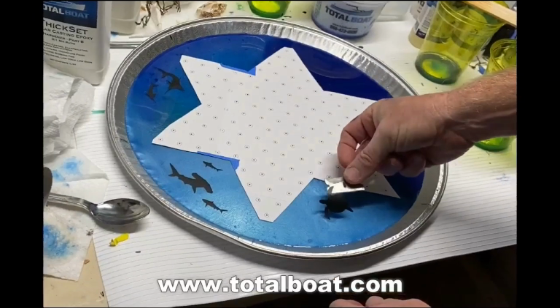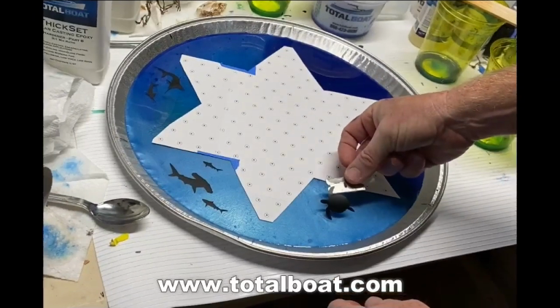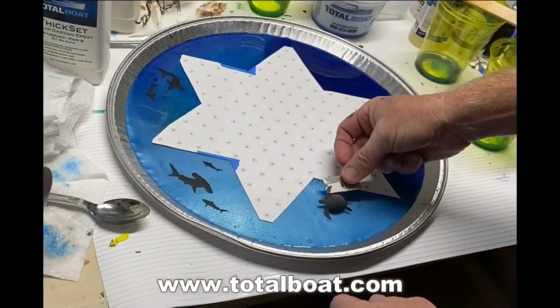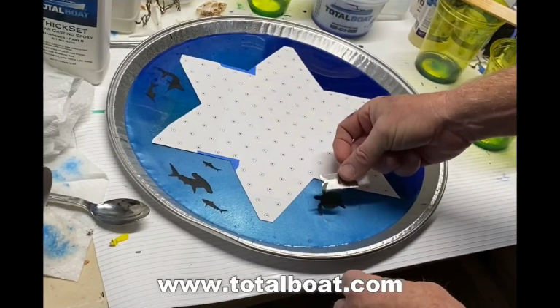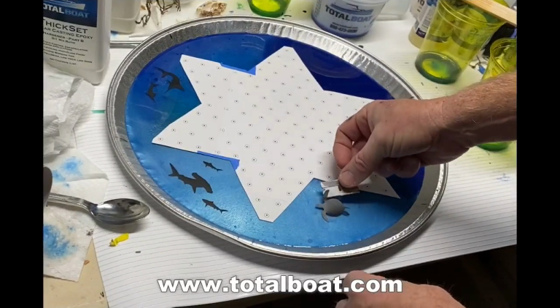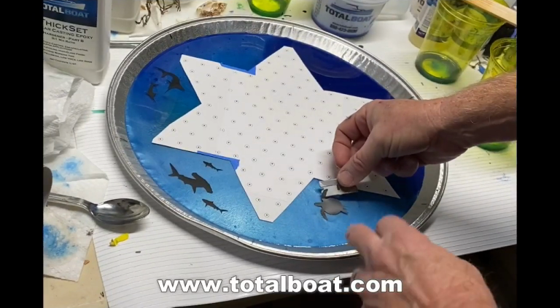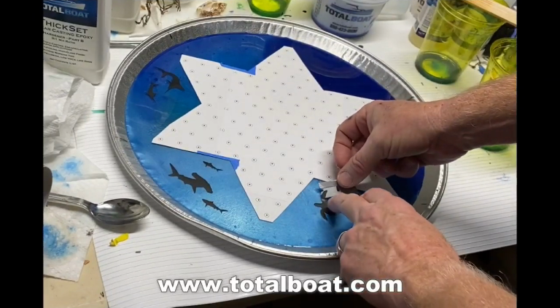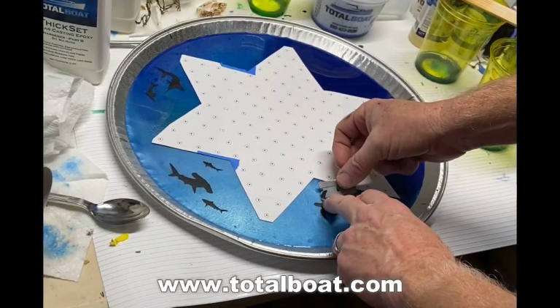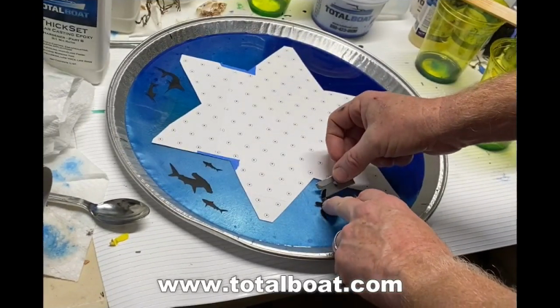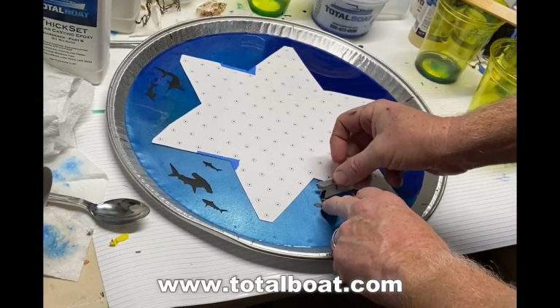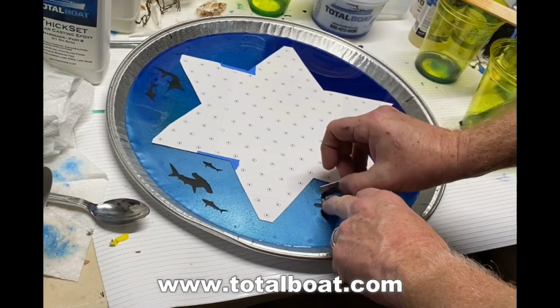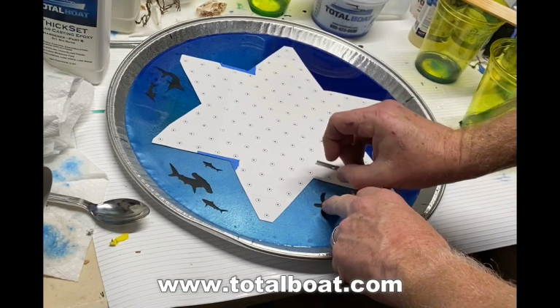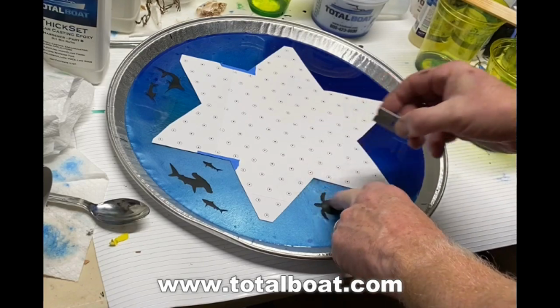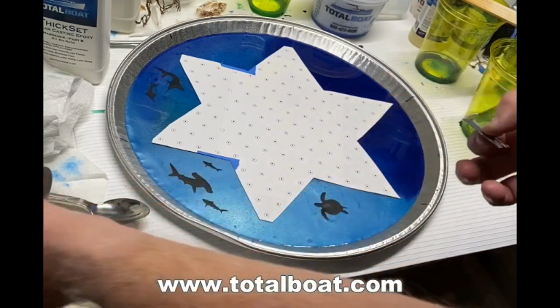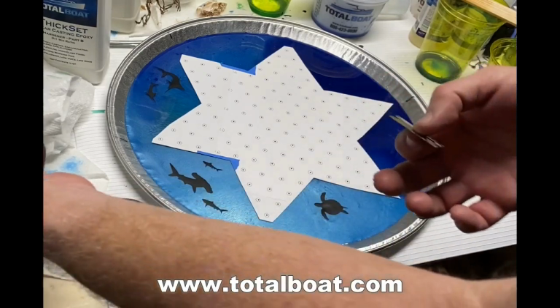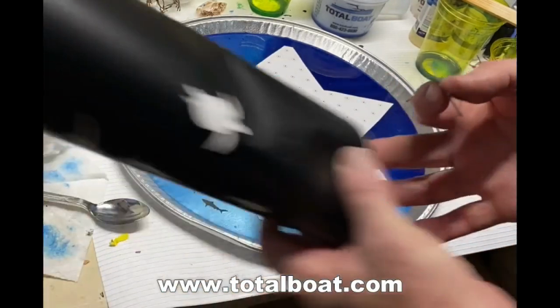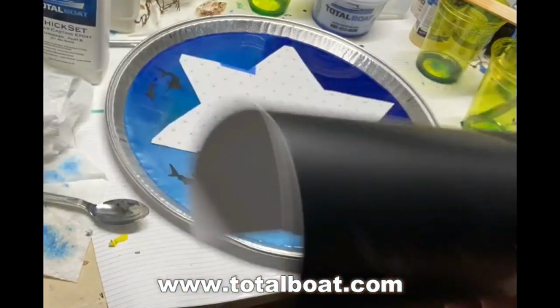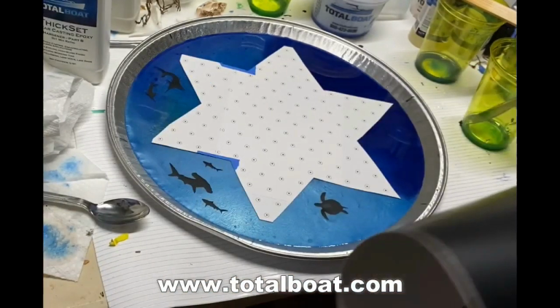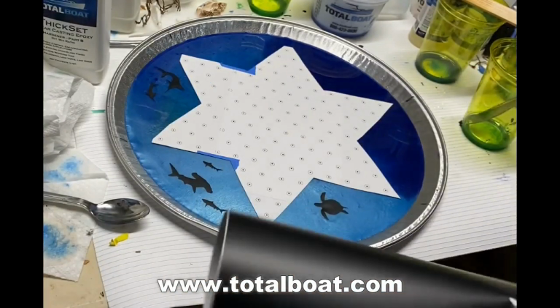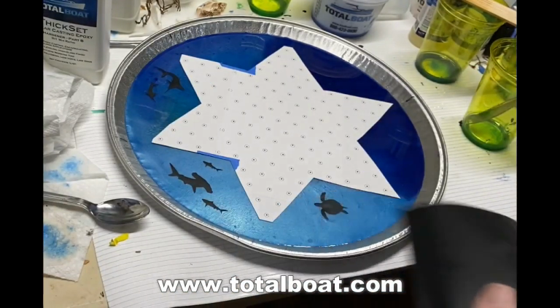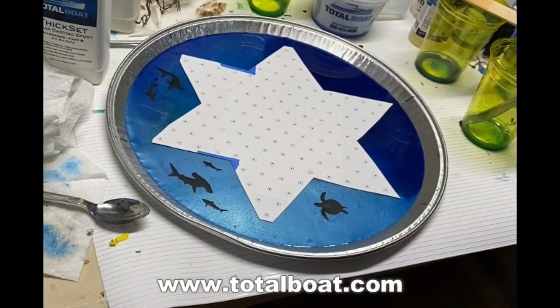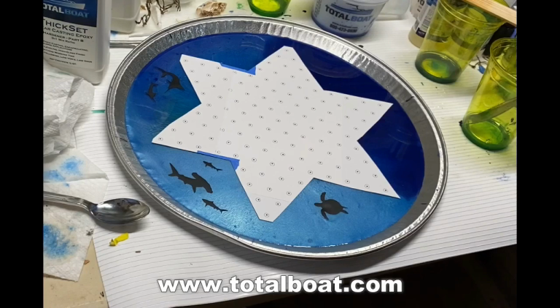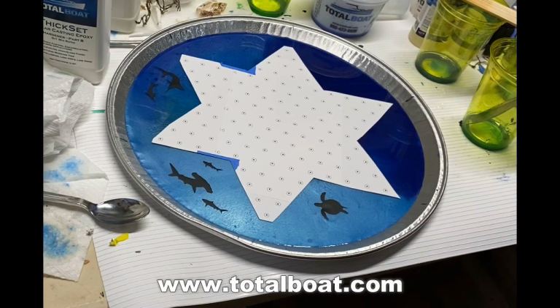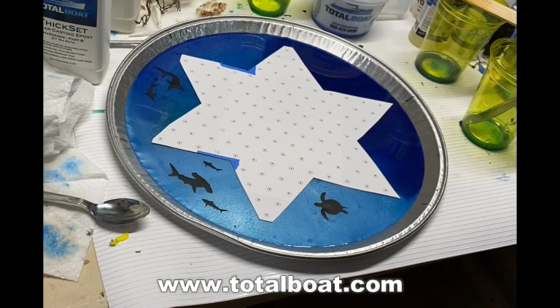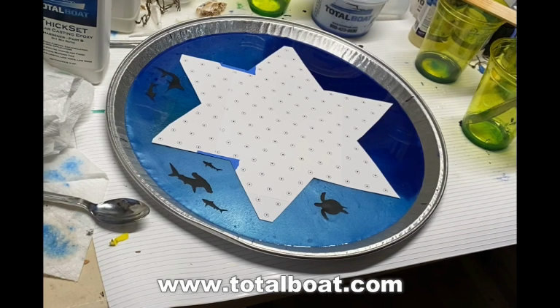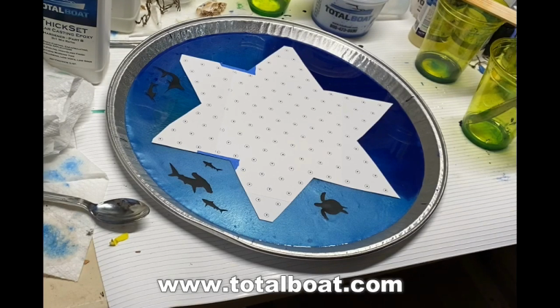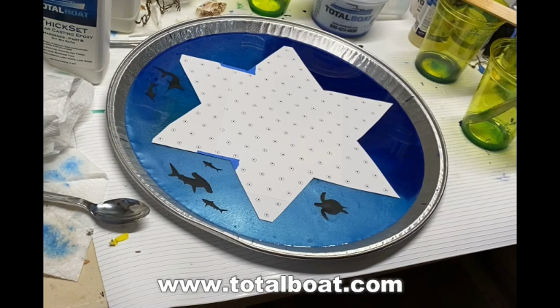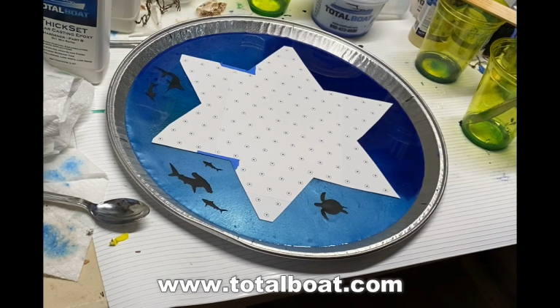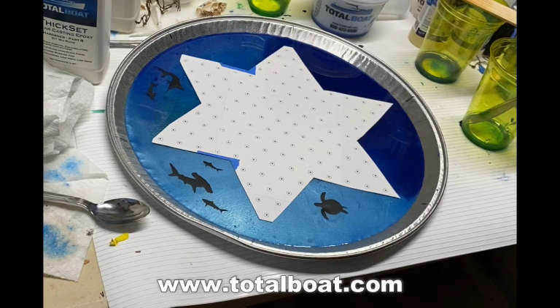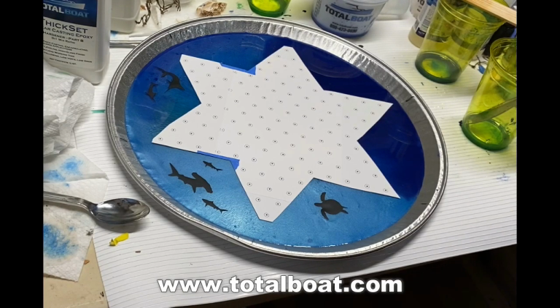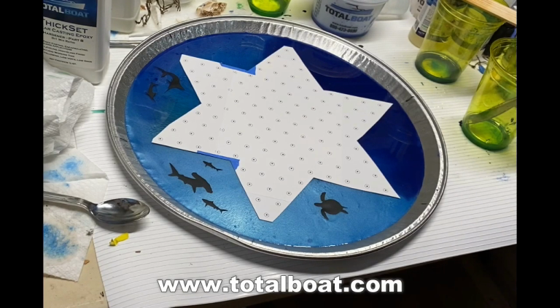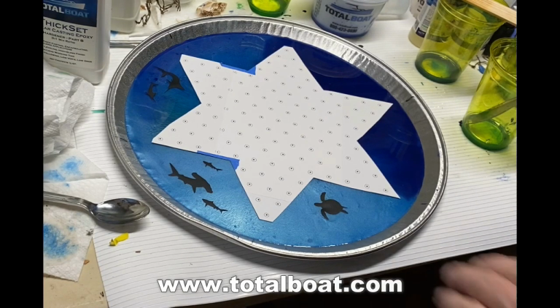After that, I used a craft vinyl cutting machine — I have a Silhouette Cameo; I believe the Cricut would do the exact same thing — and I cut out self-adhesive vinyl in the shapes of marine life. I used sharks, dolphins, sea turtles, tuna, etc.